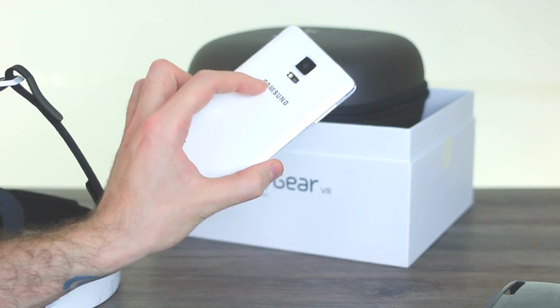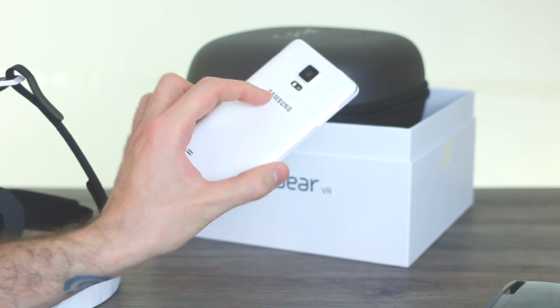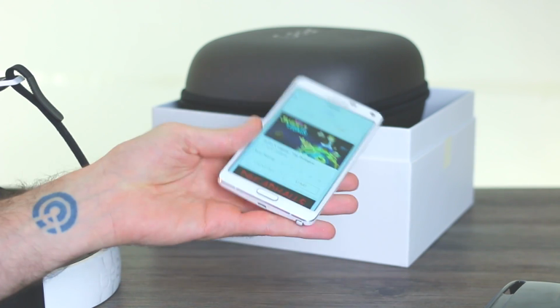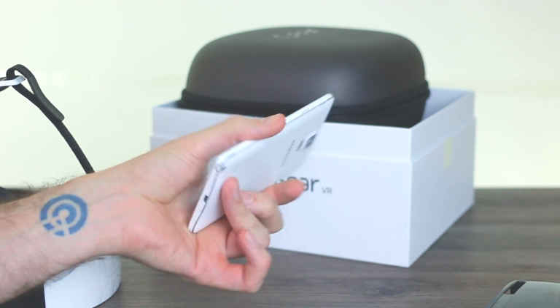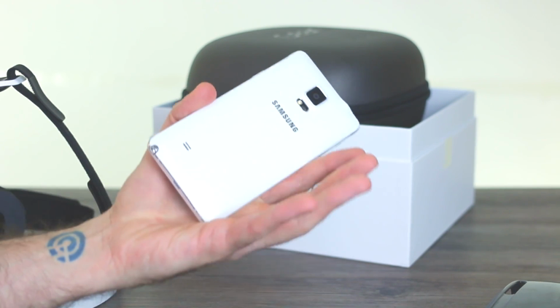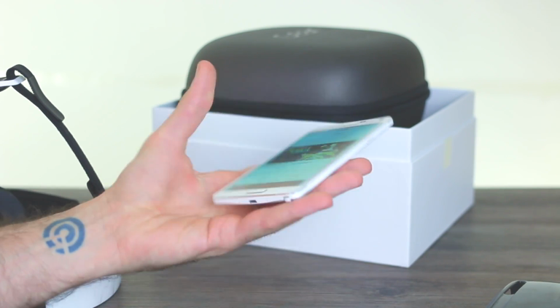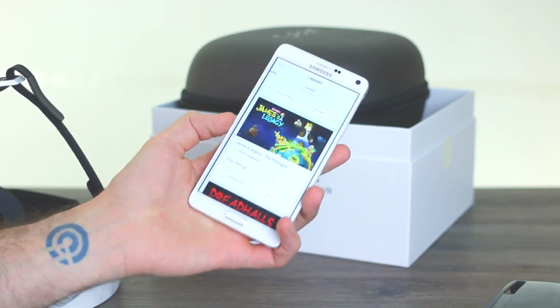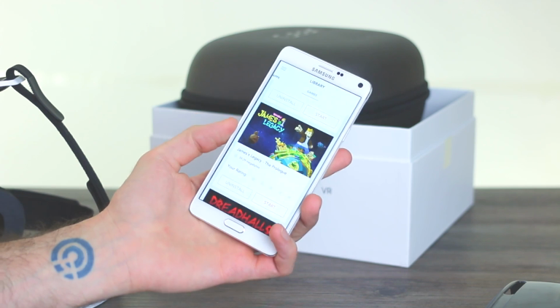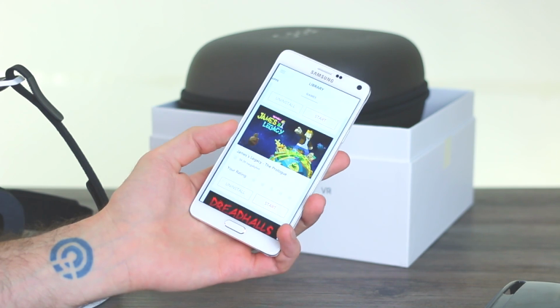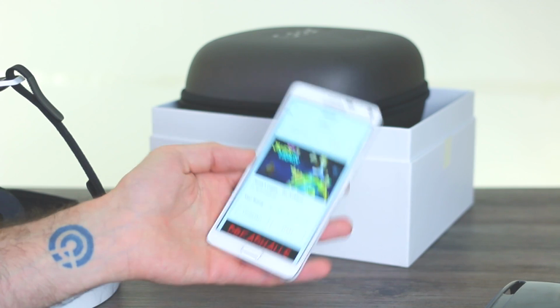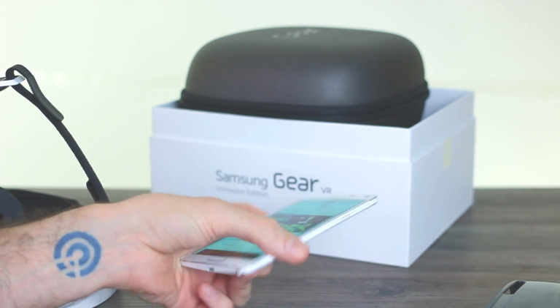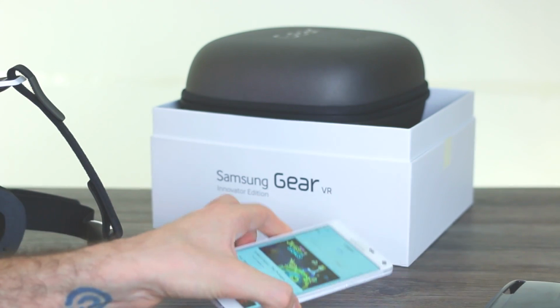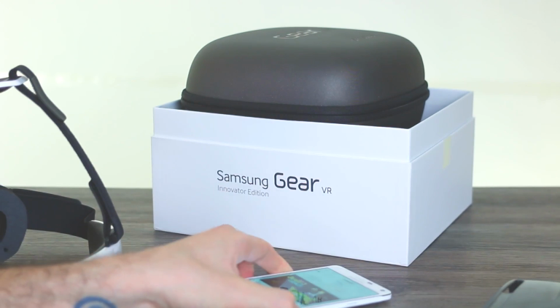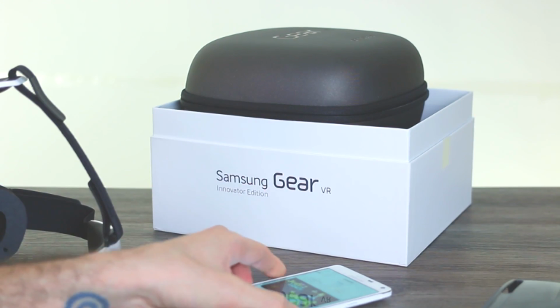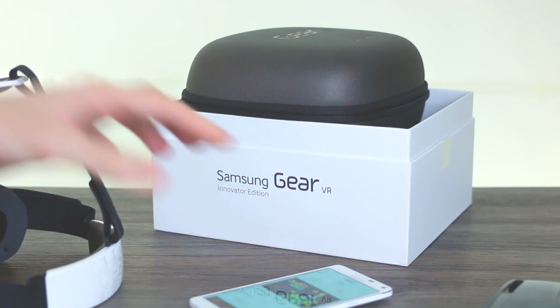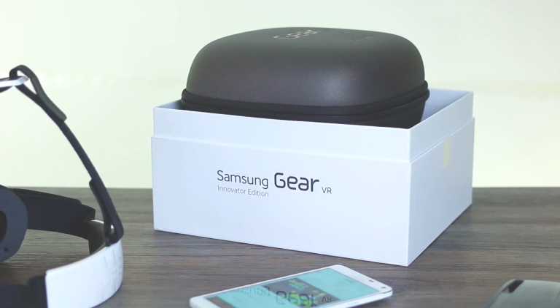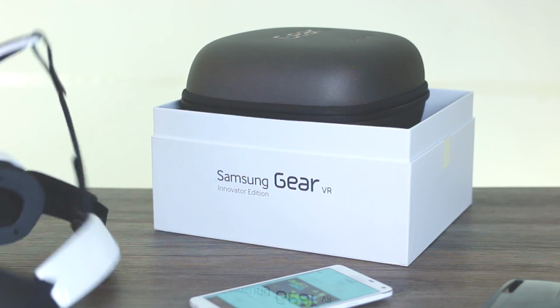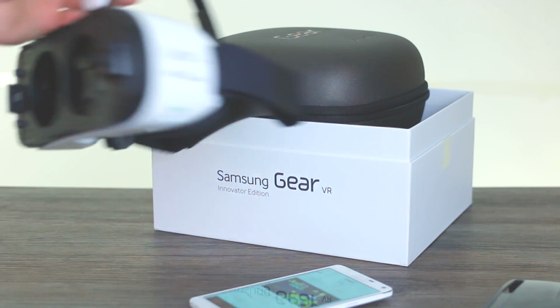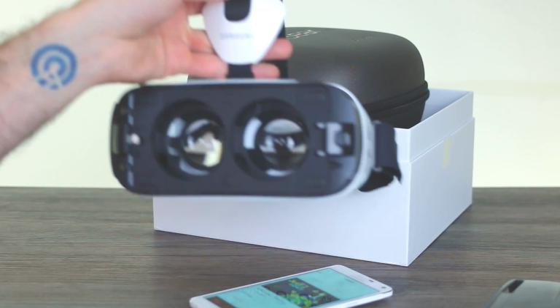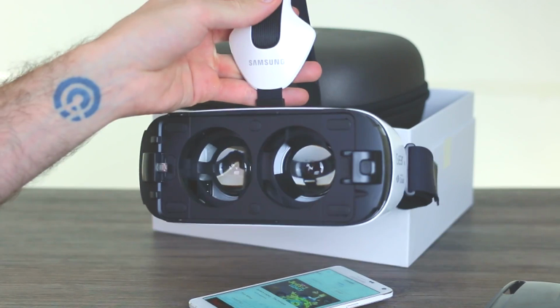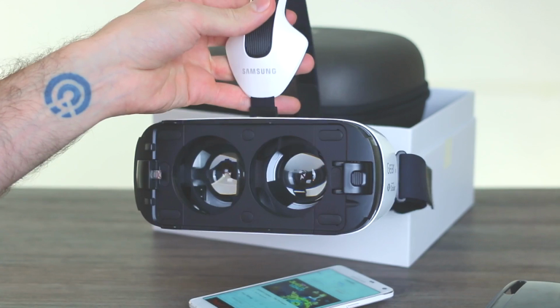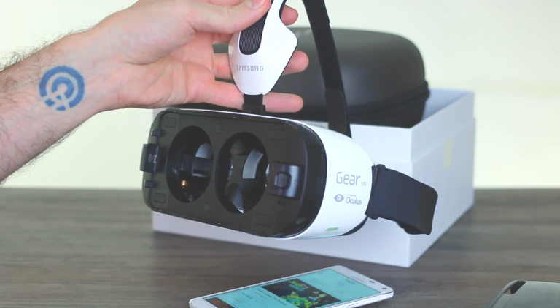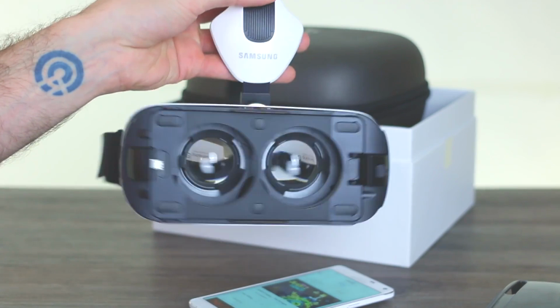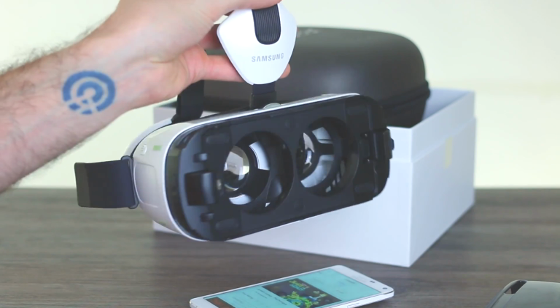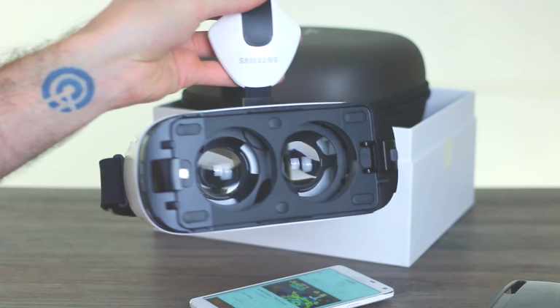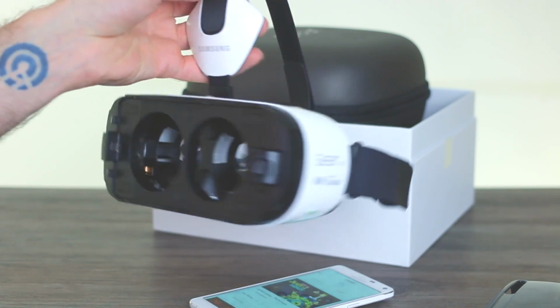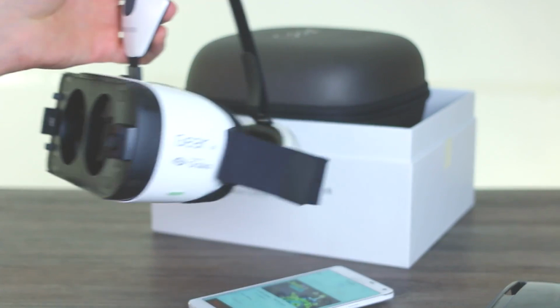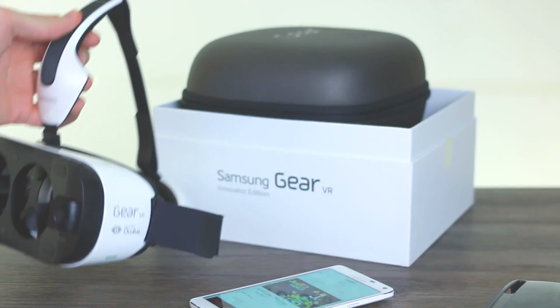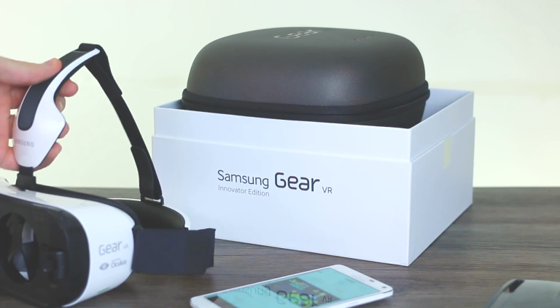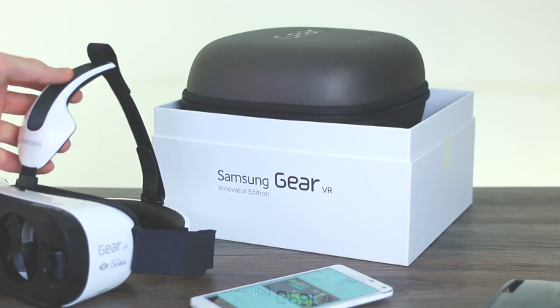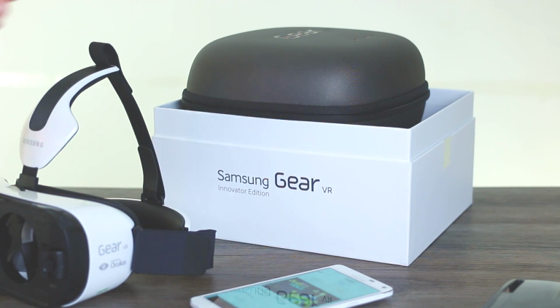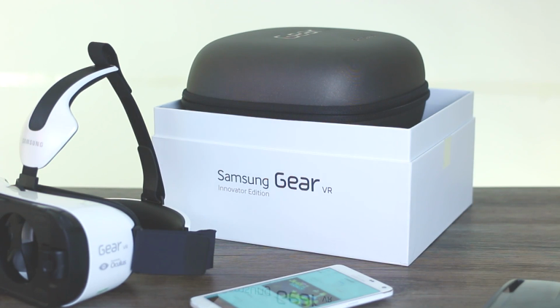We're going to try all these things out and really put the Gear VR through its paces, and figure out a way of filming what's going on inside so you can see how good this thing is and whether it's worth your pennies. So that's our first look unboxing with the Gear VR. If you've got any questions, fire them in the comments below. If you like the video click like, and if you like BTEC in general click subscribe.